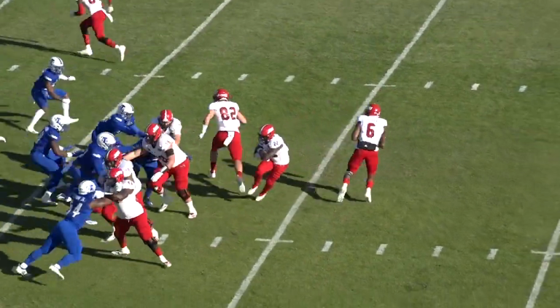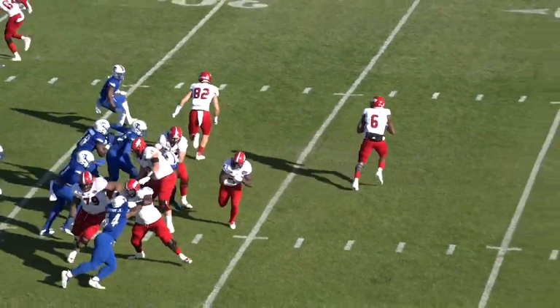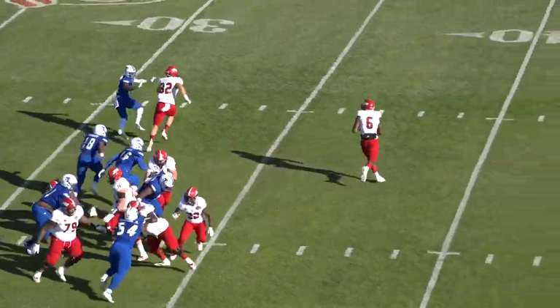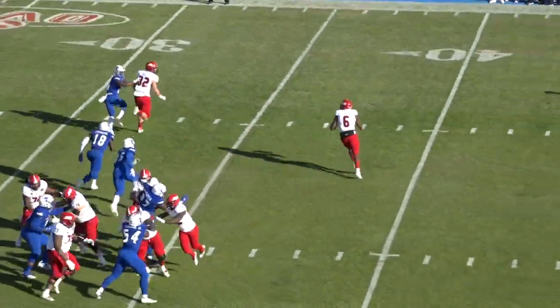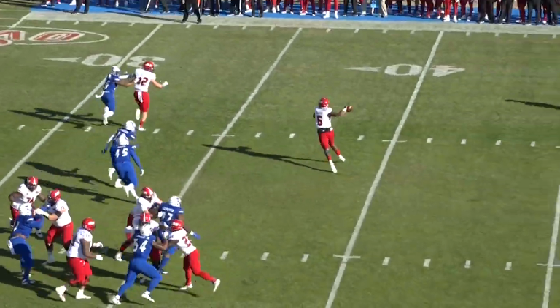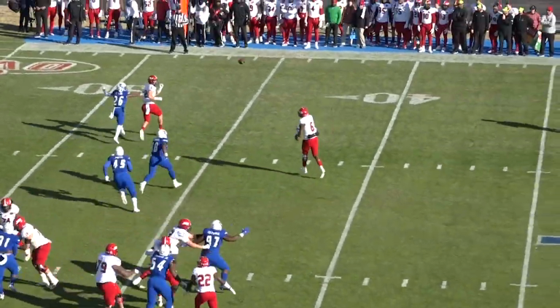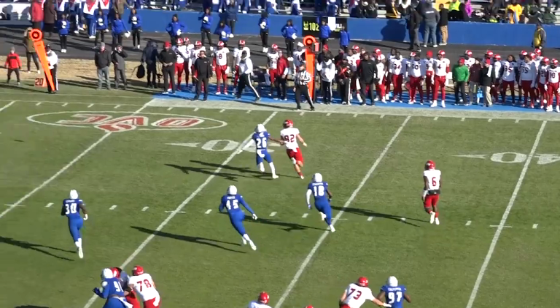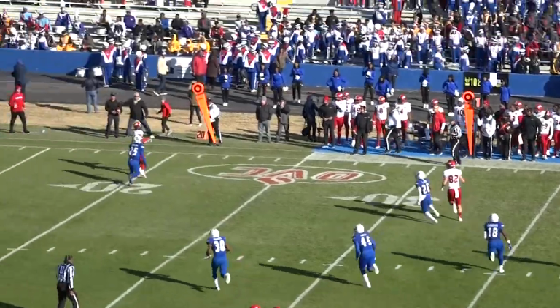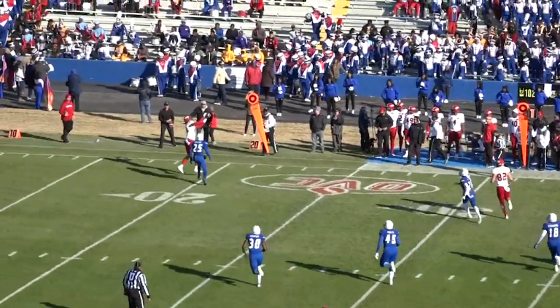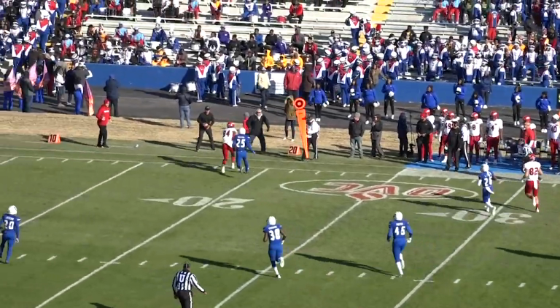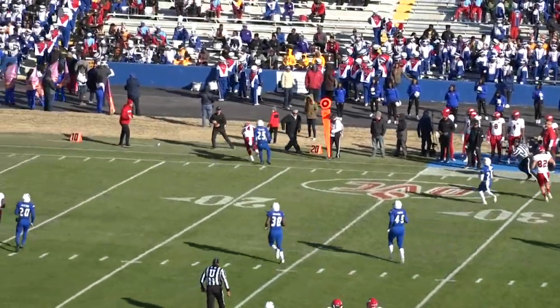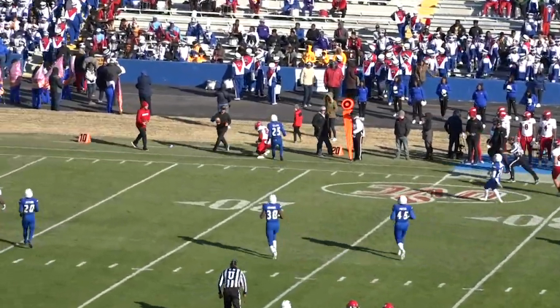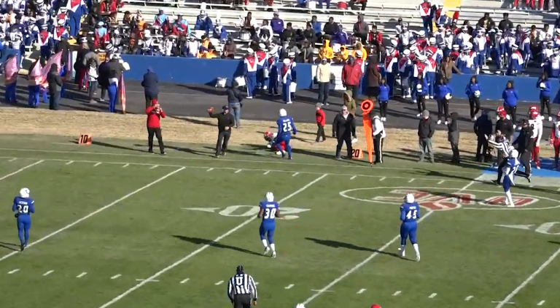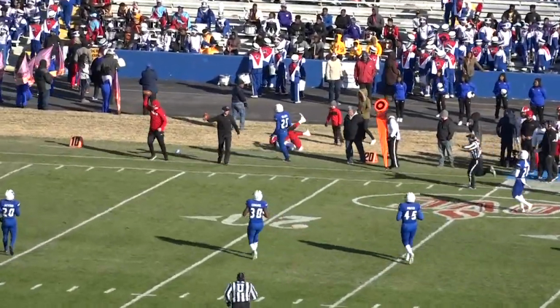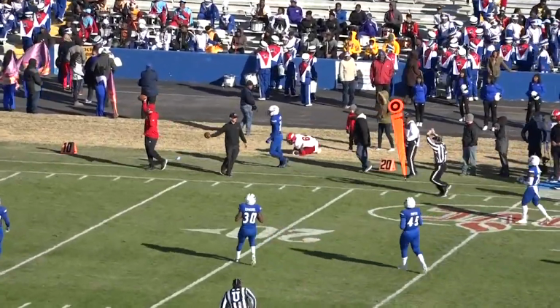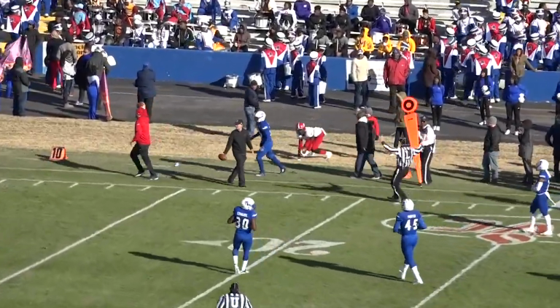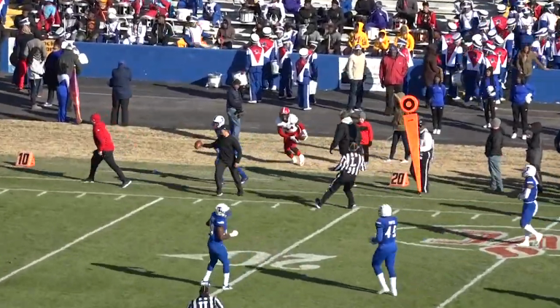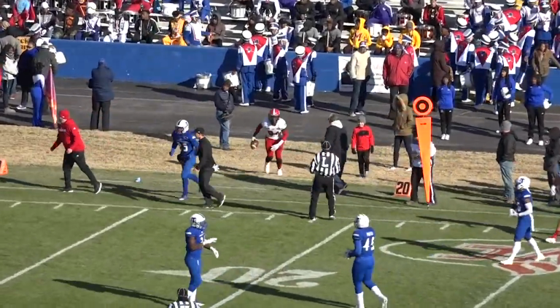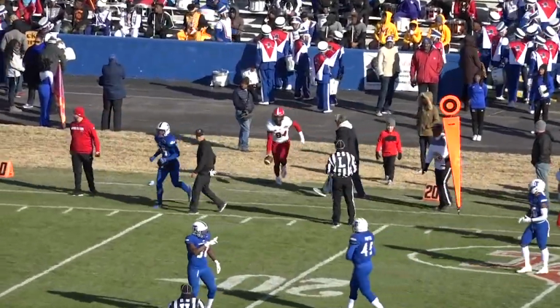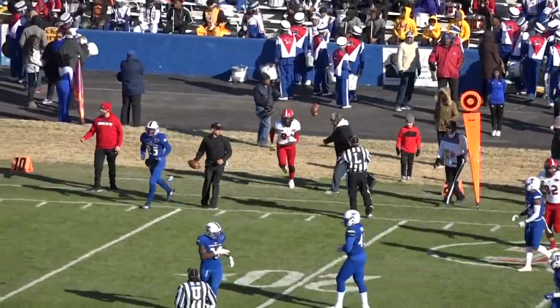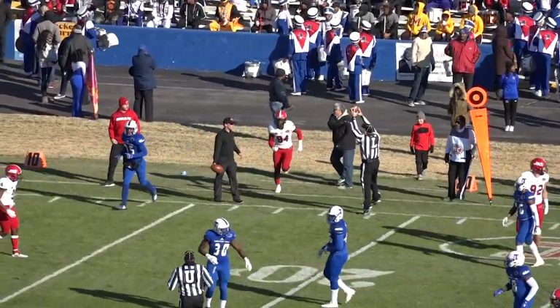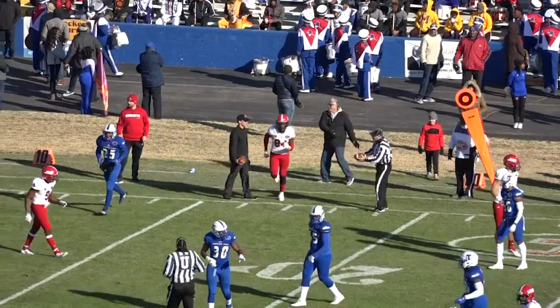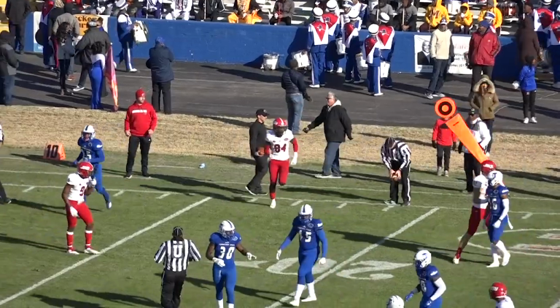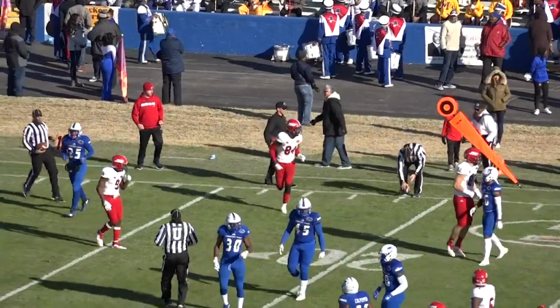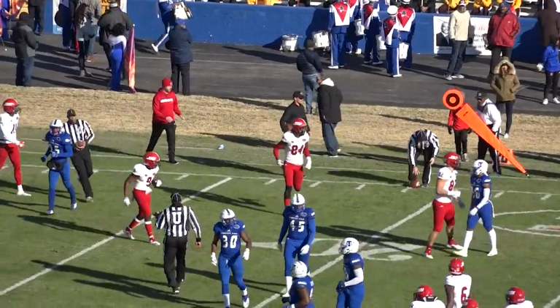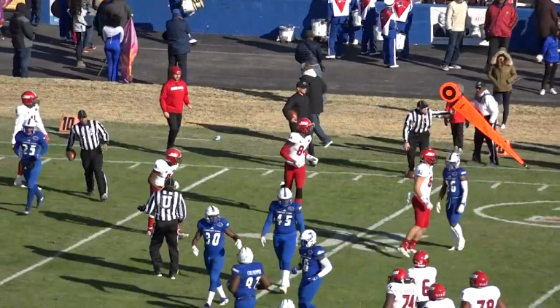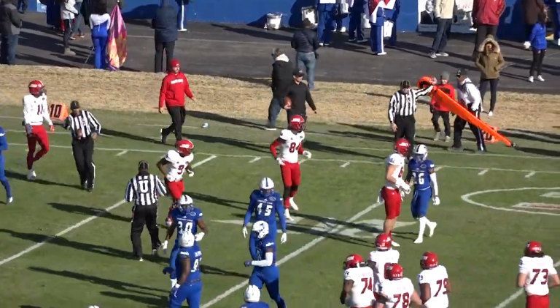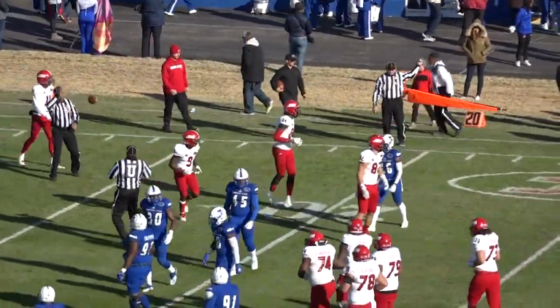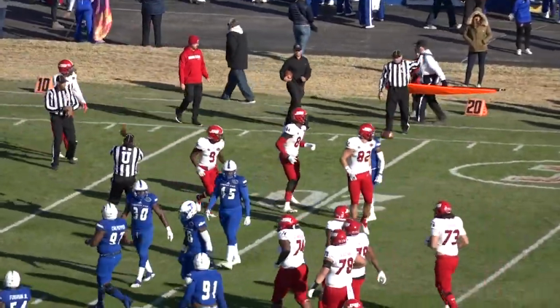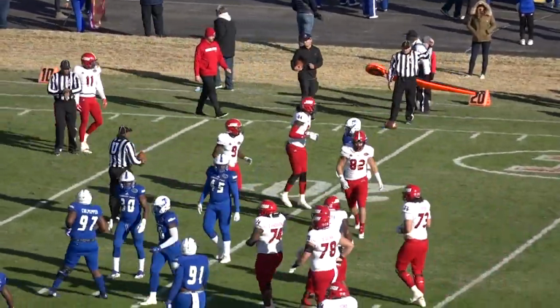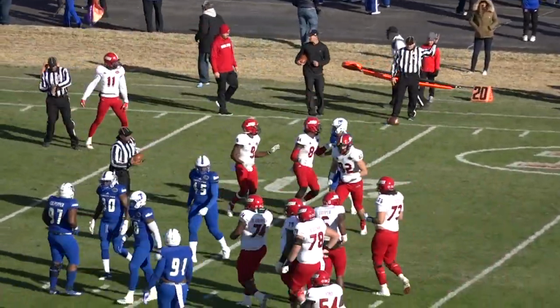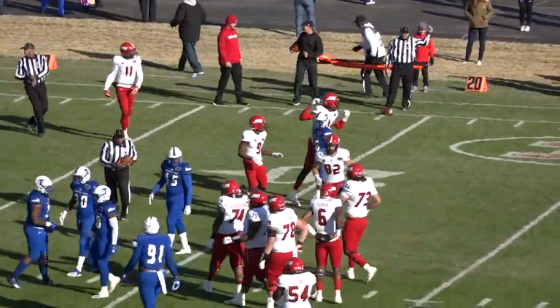First down. Cooper fakes and prints out, looking, then fires an out route. Got him on the far side — Hester. Did he hang on? Yes, he did, inside the 20 at the 19-yard line. He'll make the grab, a gain of 12, and another Jacksonville State first down.